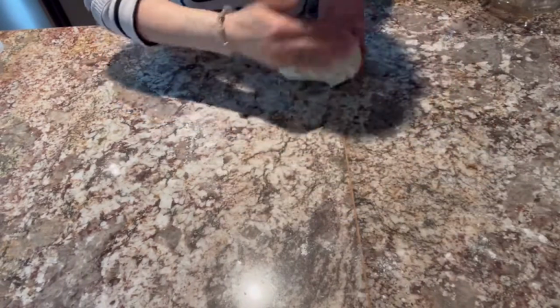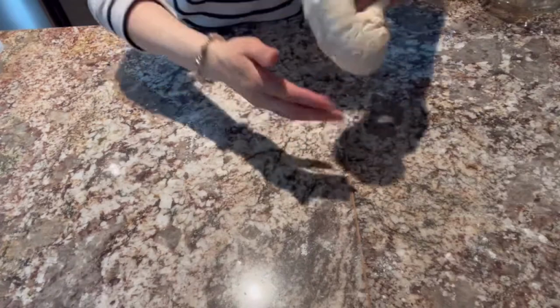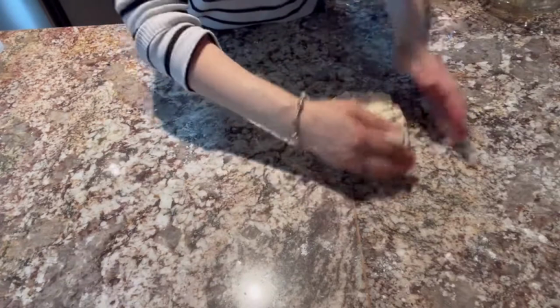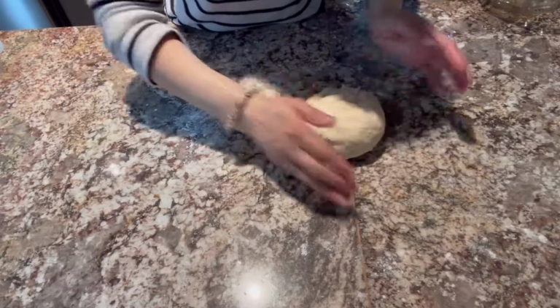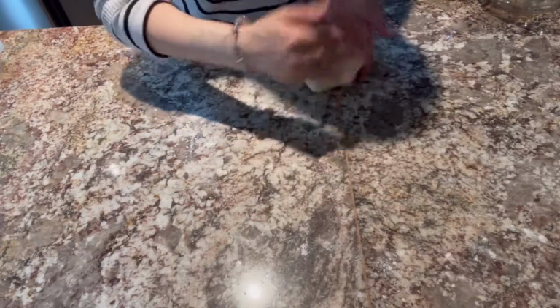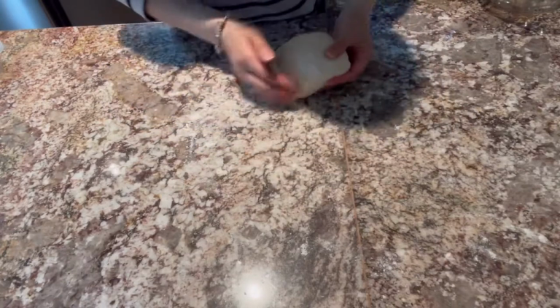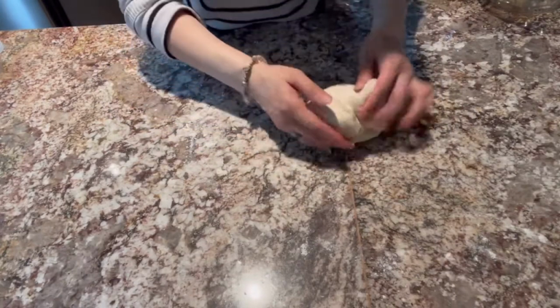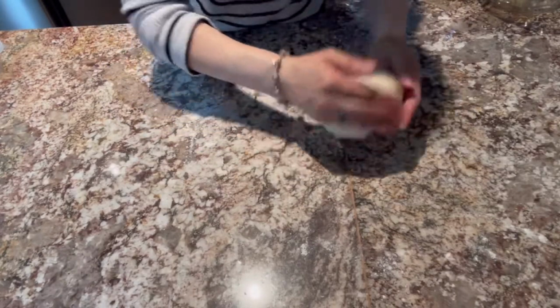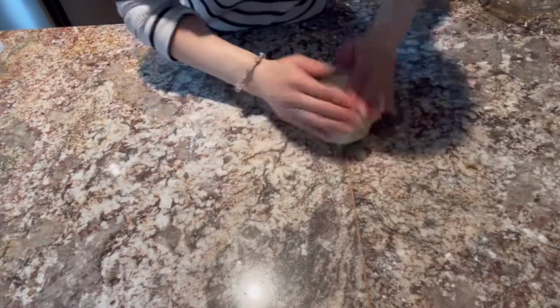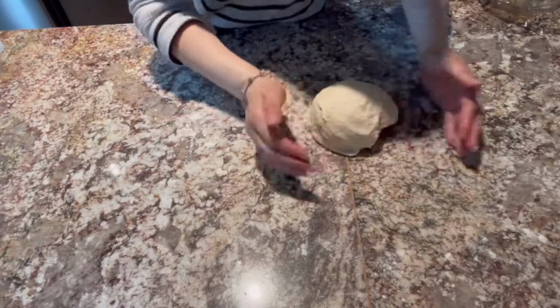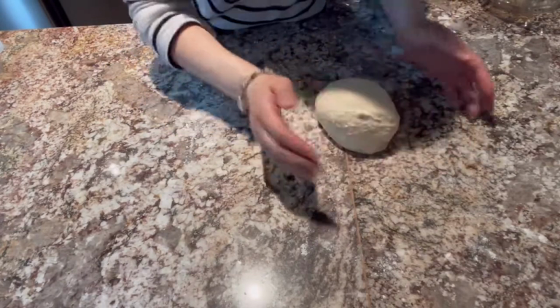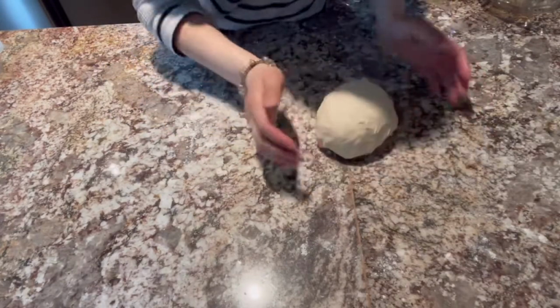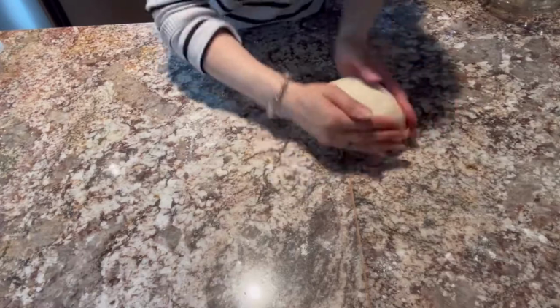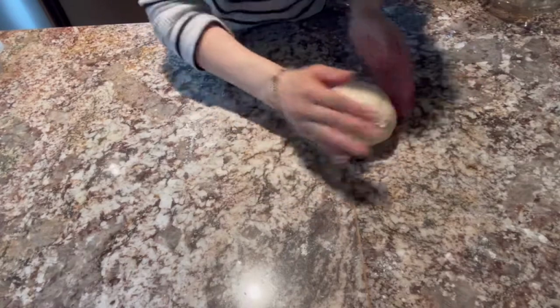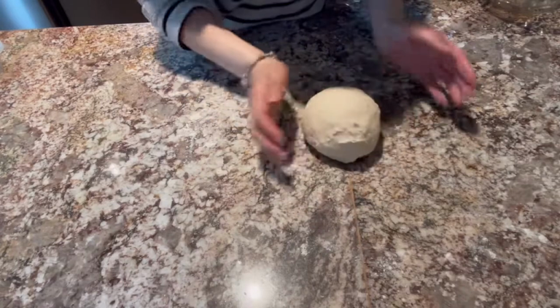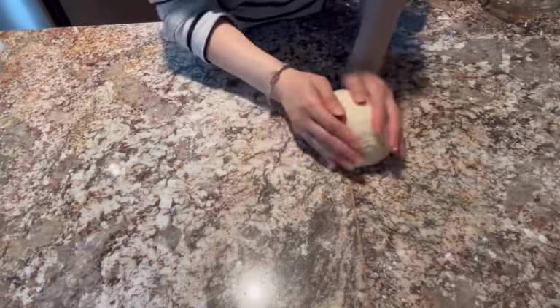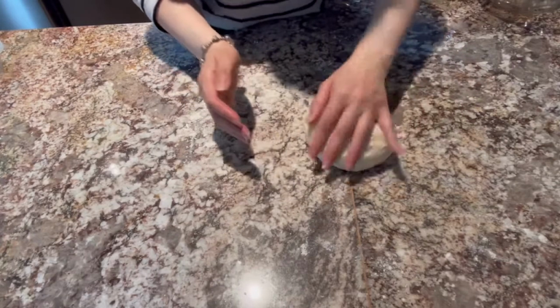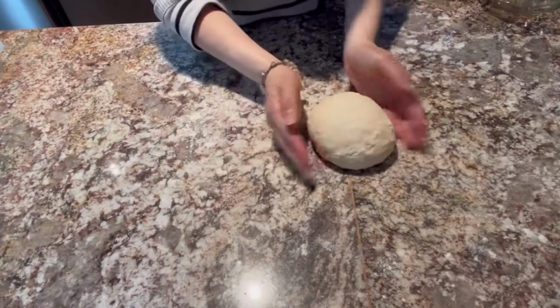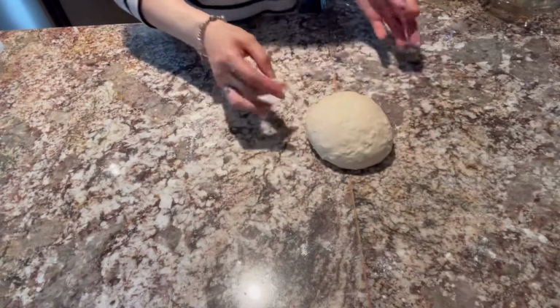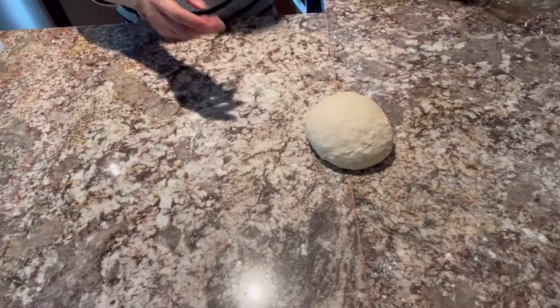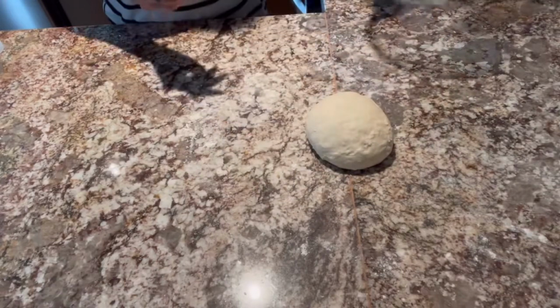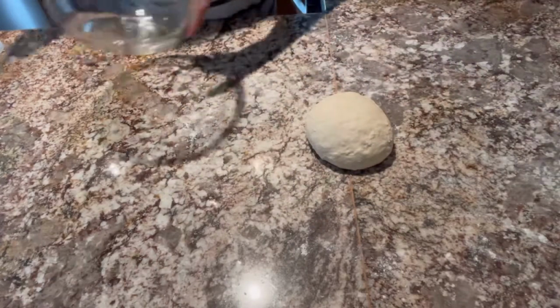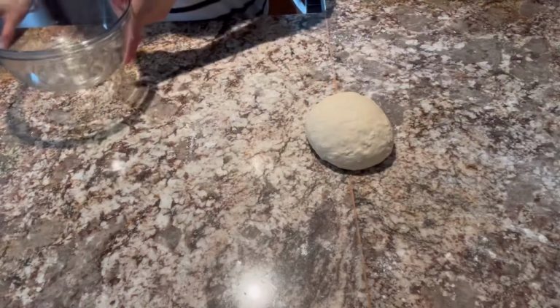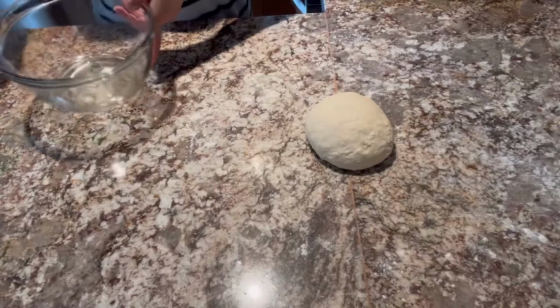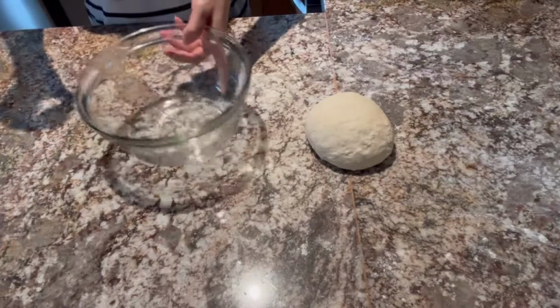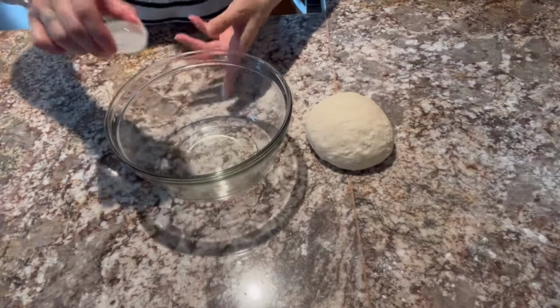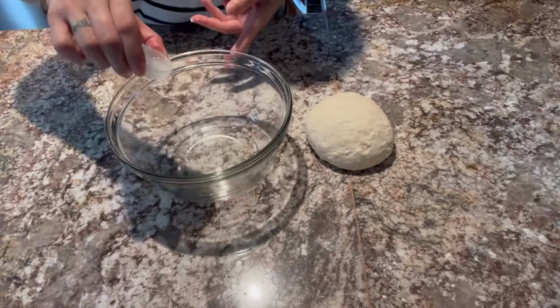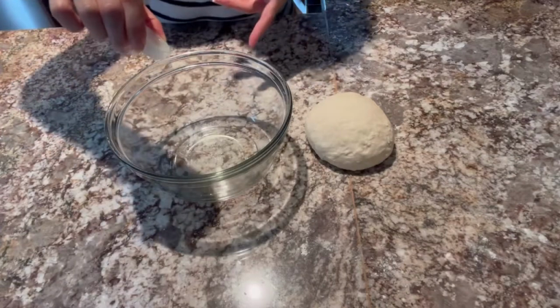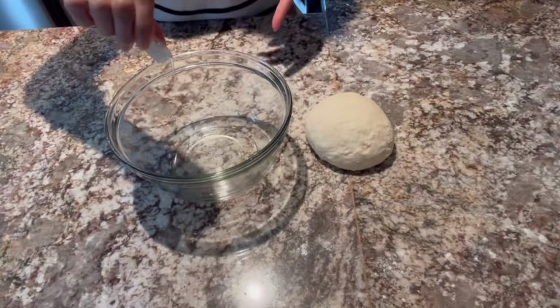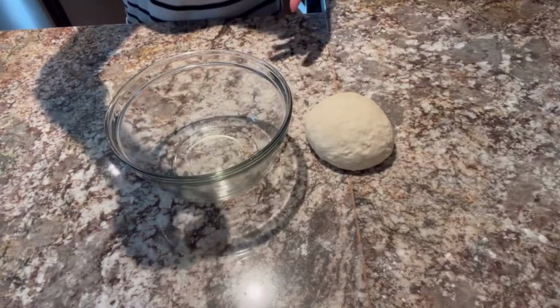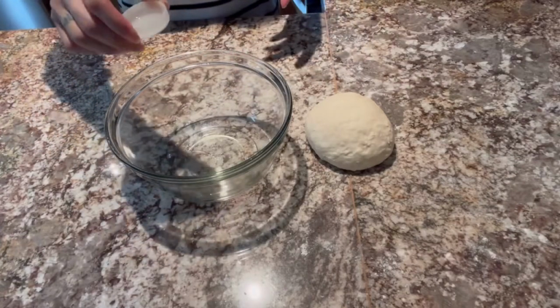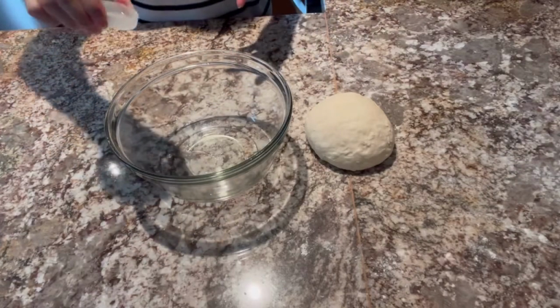Katulad po ng ham, kung meron po kayo, pepperoni, kahit ano po na pwede niyong ipalaman o itoppings sa ating pizza. Okay po yun. Okay na po yung ating dough.